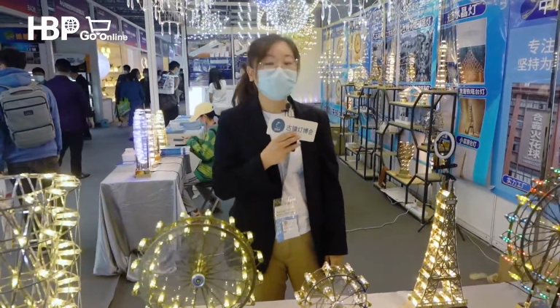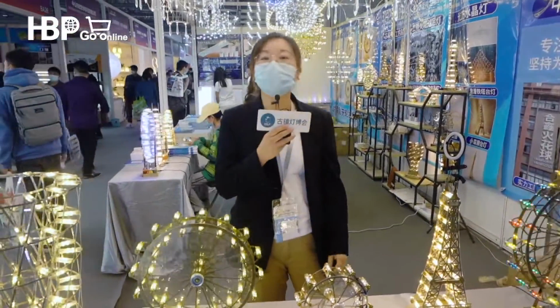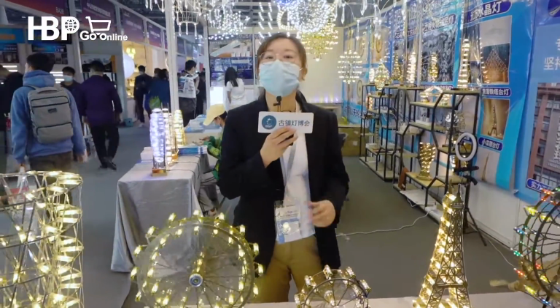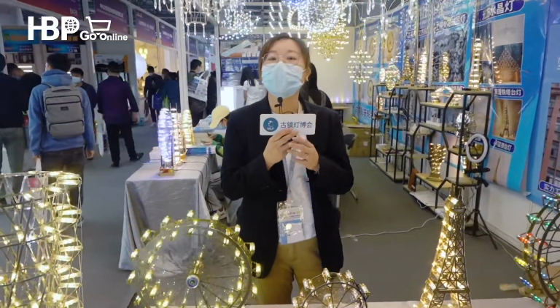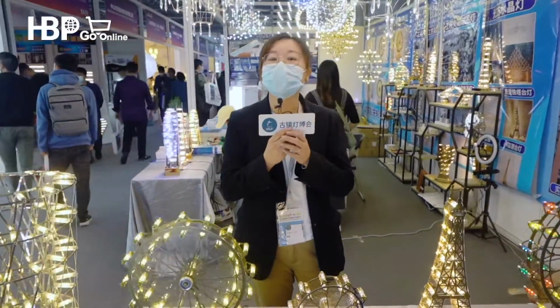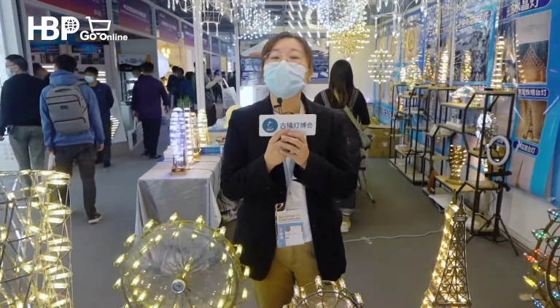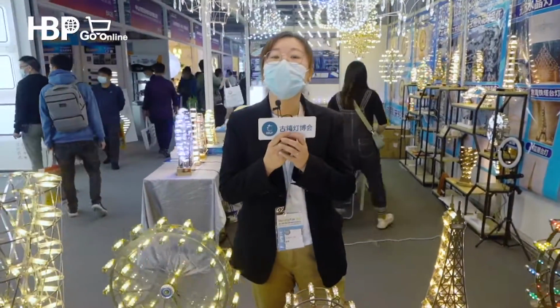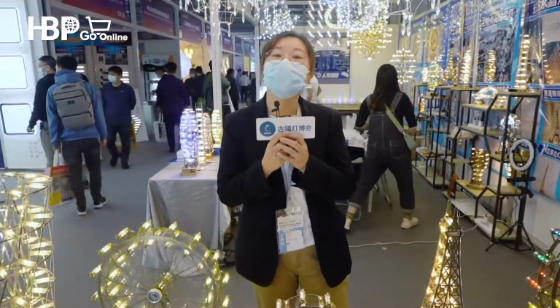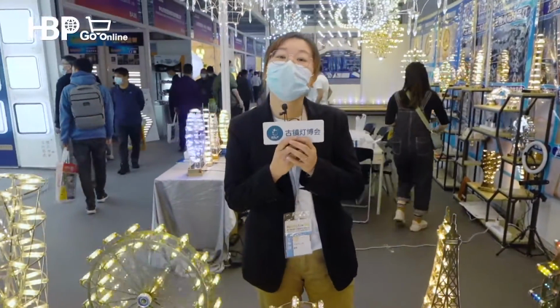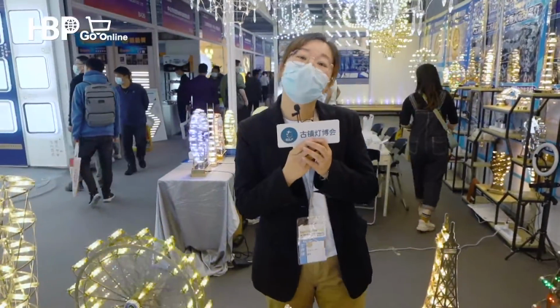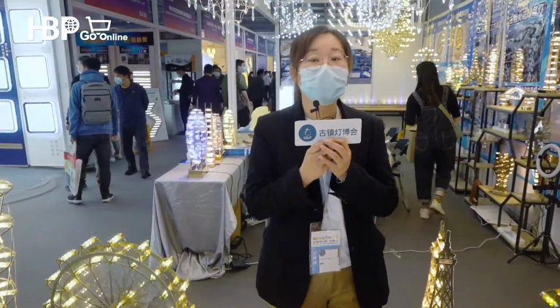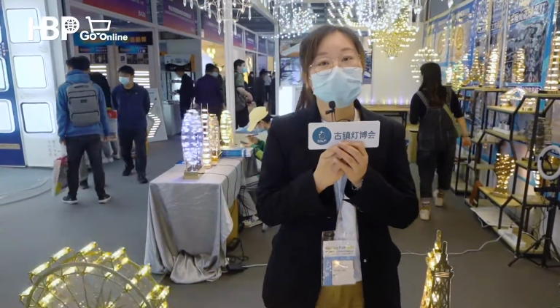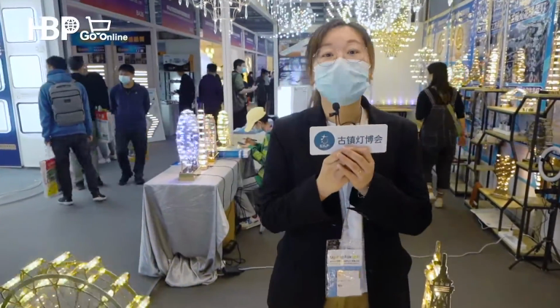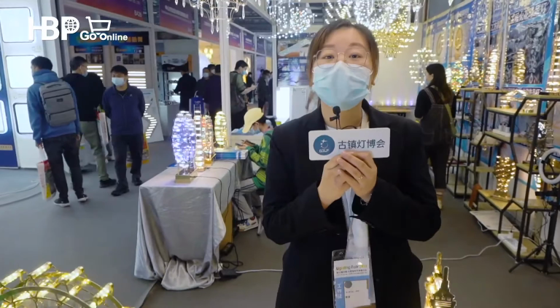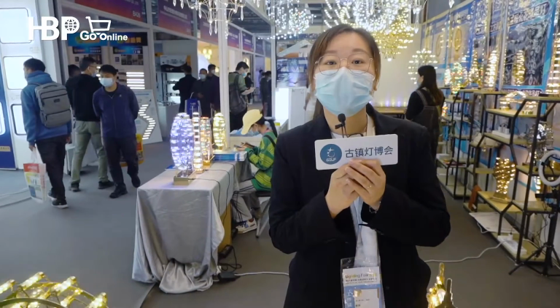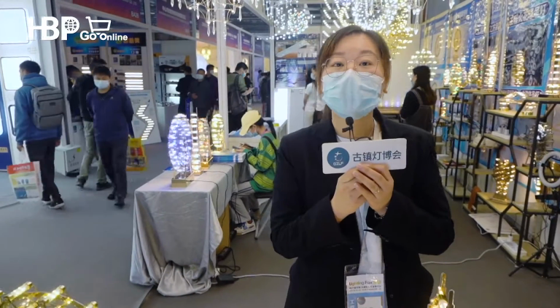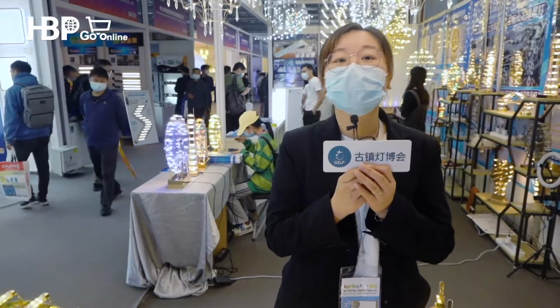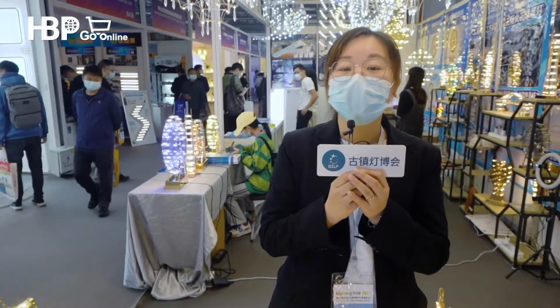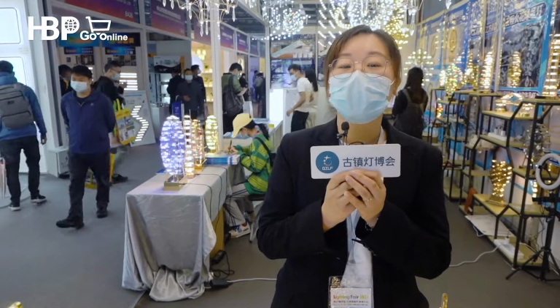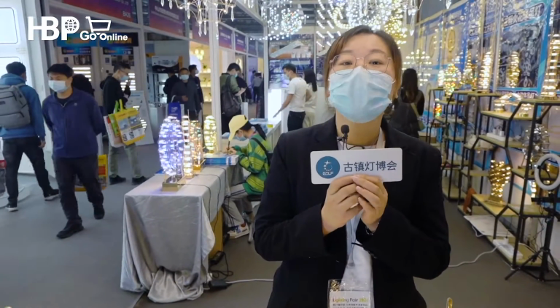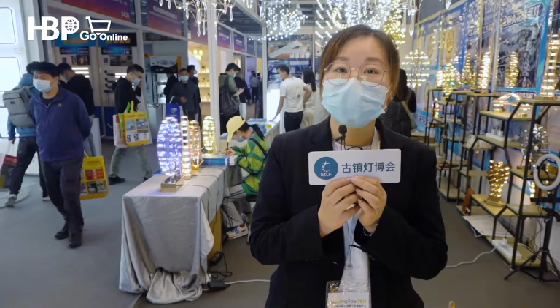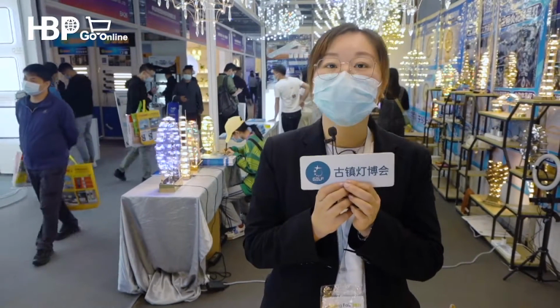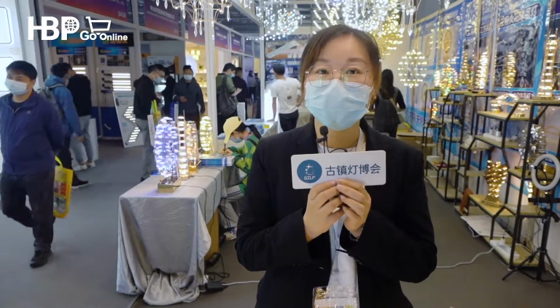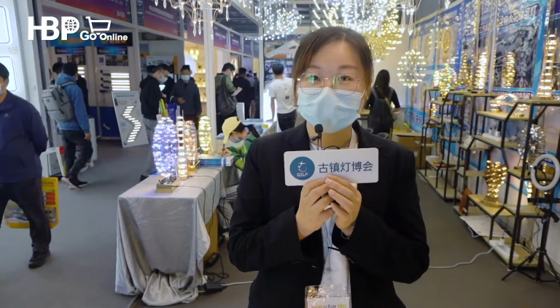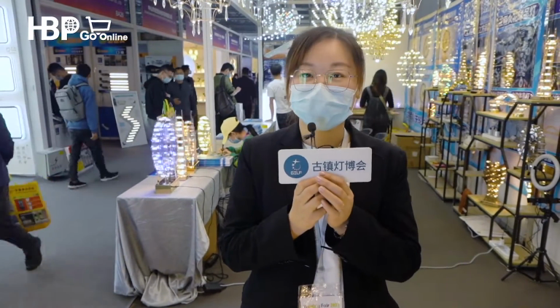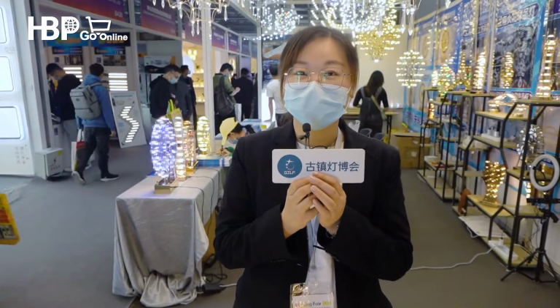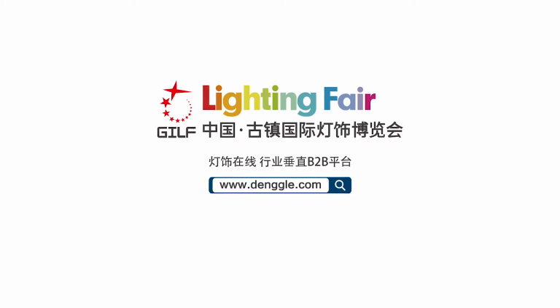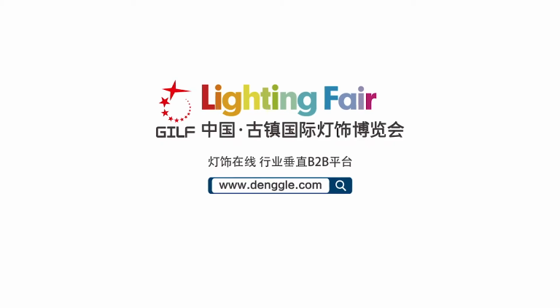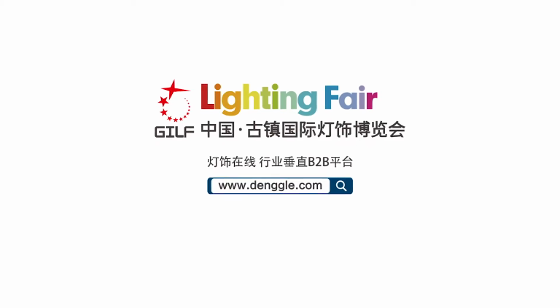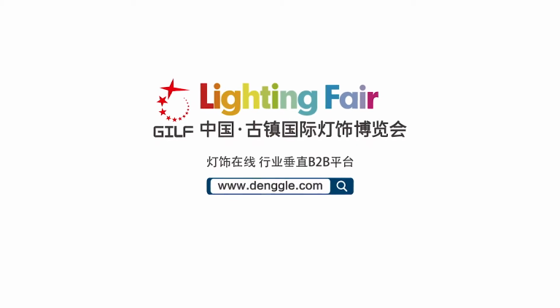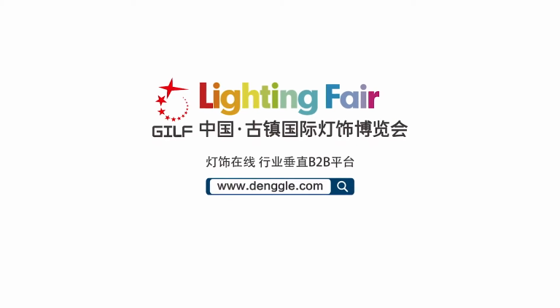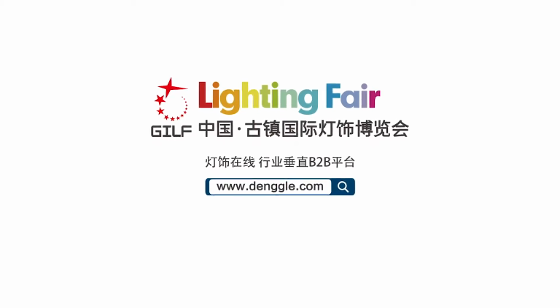For these lovely items, if you want to get more information, please log in to Denggo.com to check more information. Thank you.